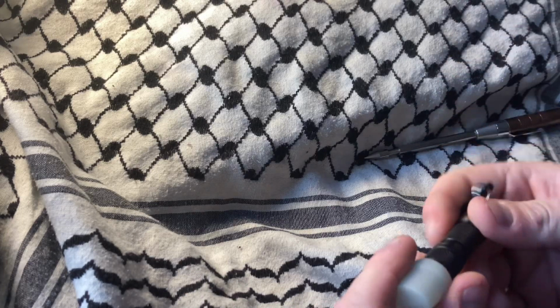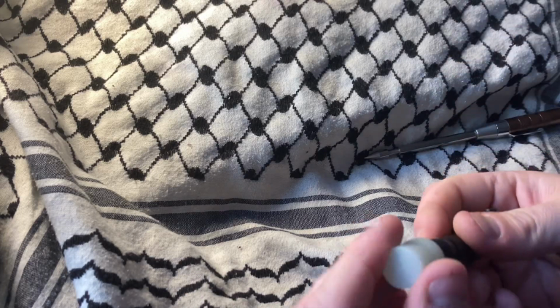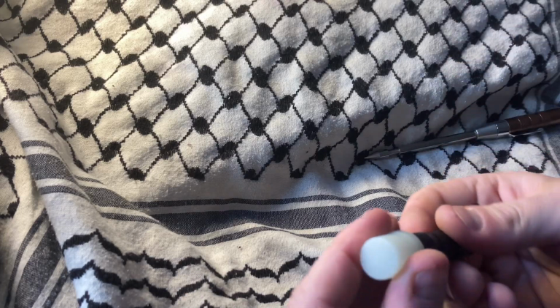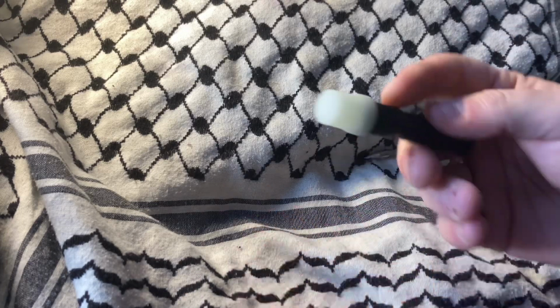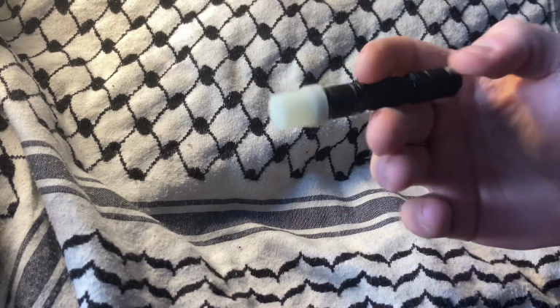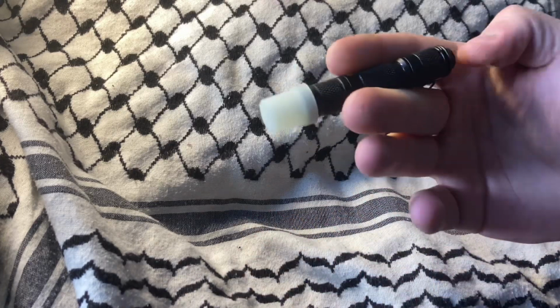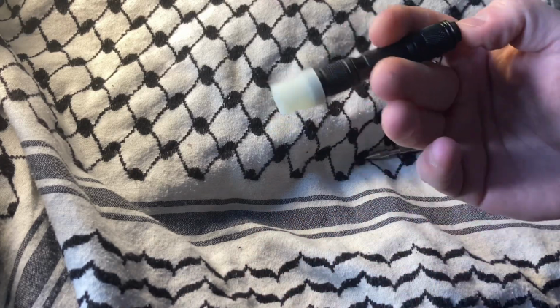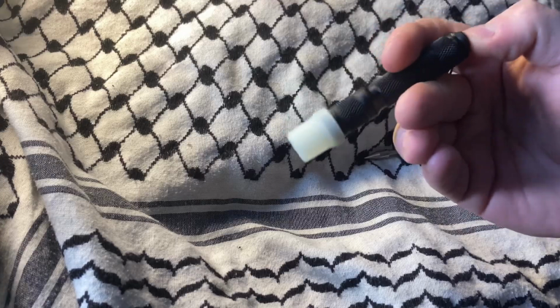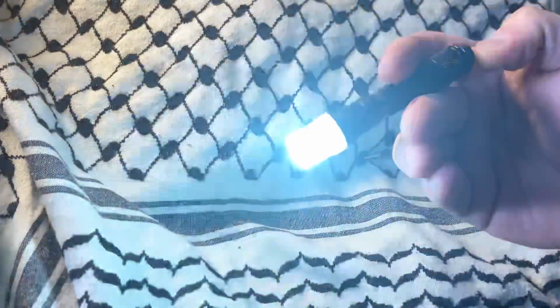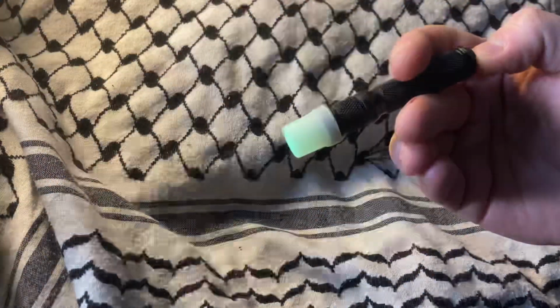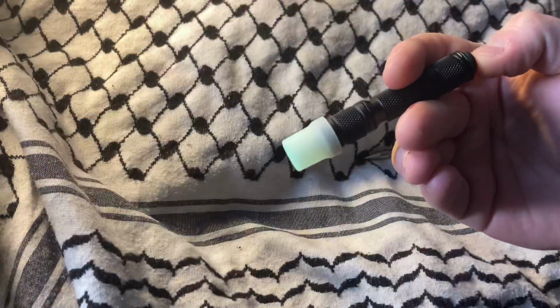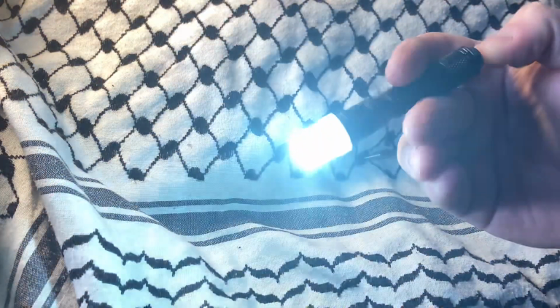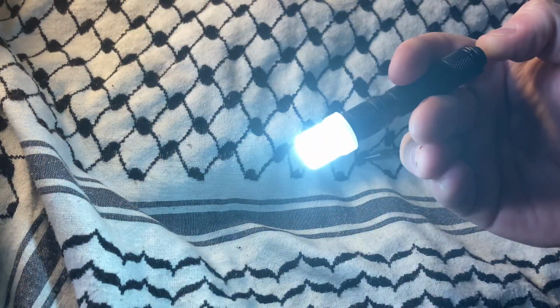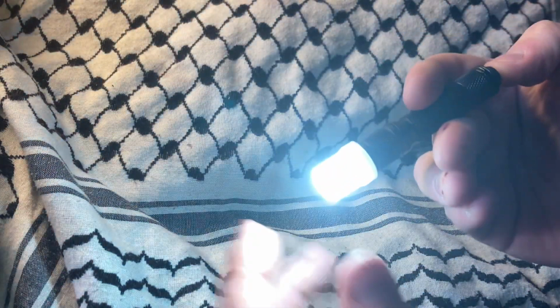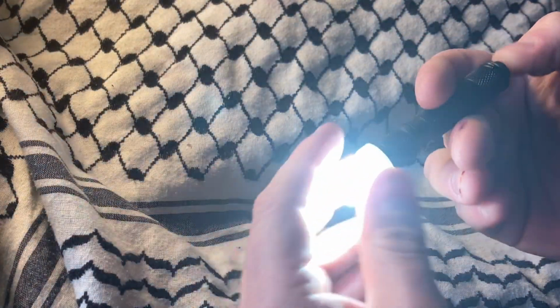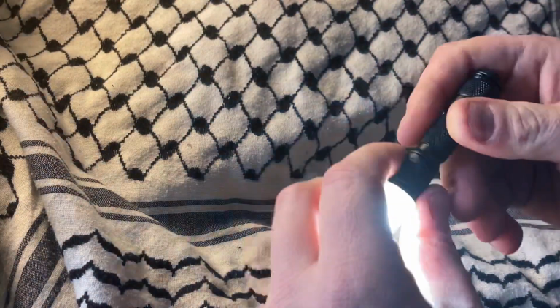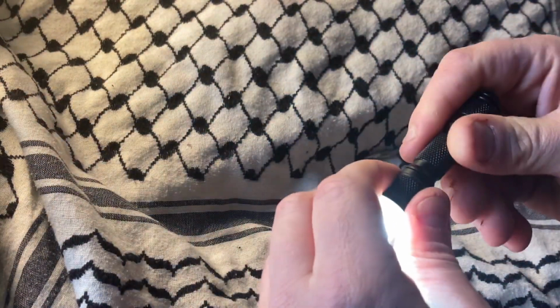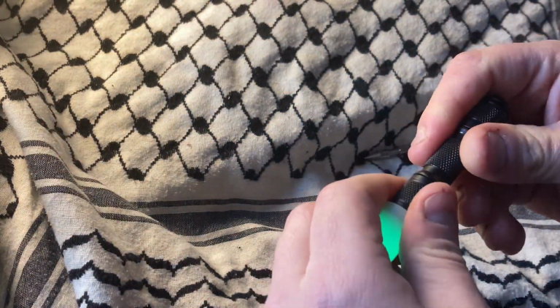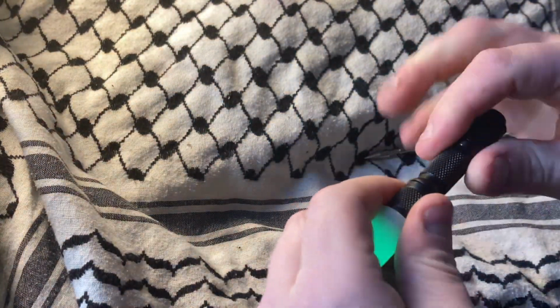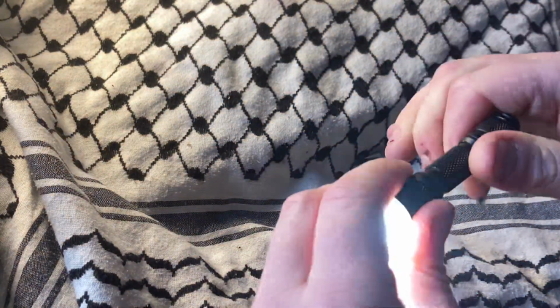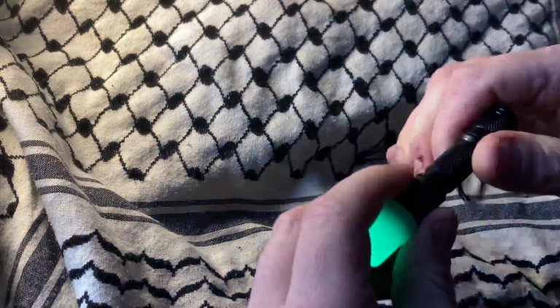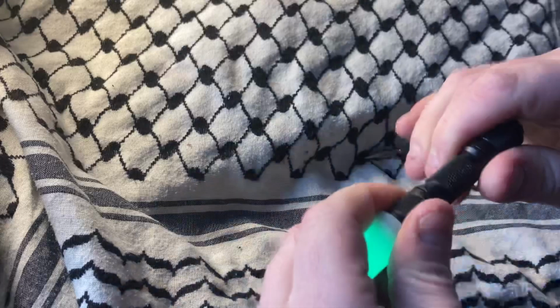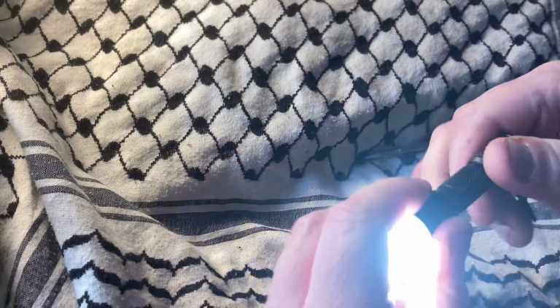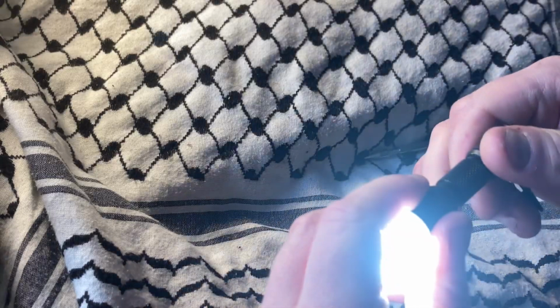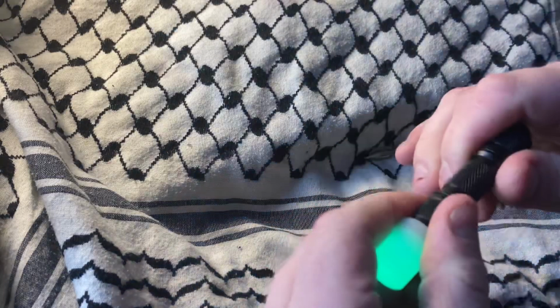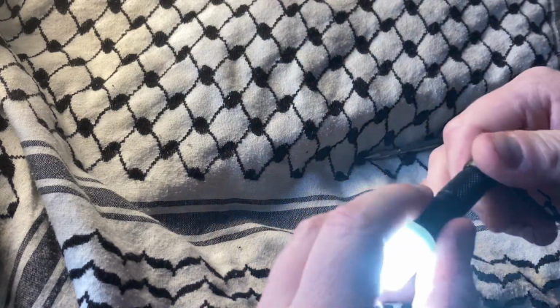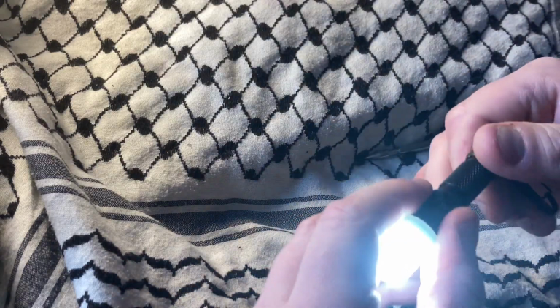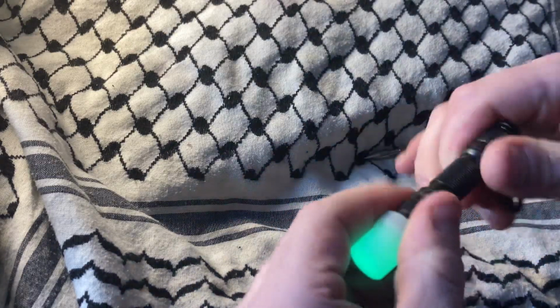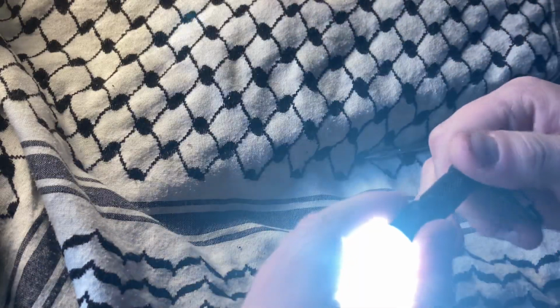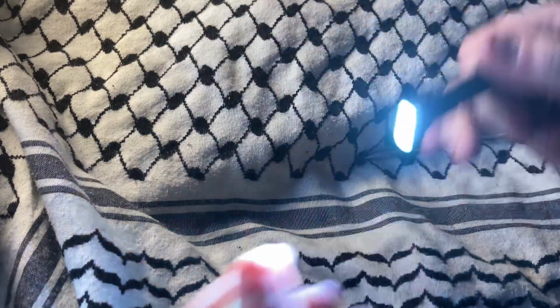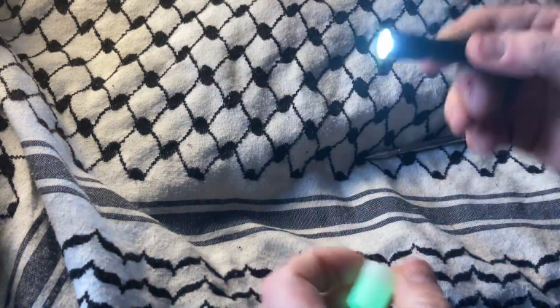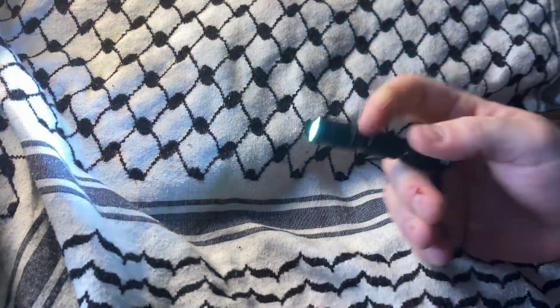It comes with a lanyard attachment as well, which I guess could be useful if you're camping or something.